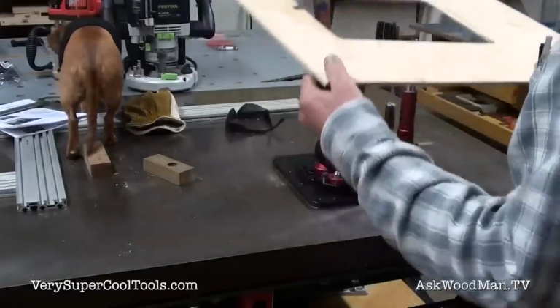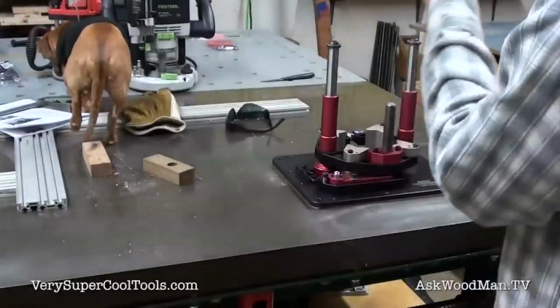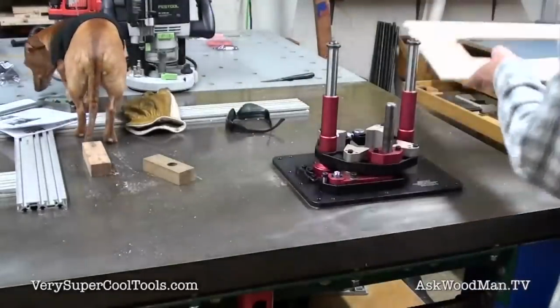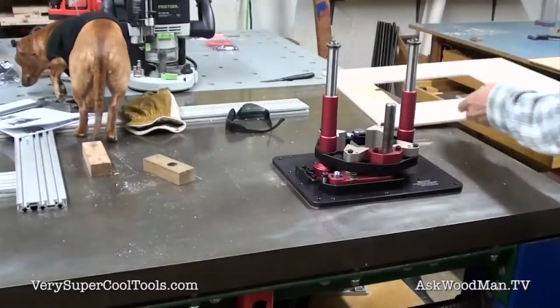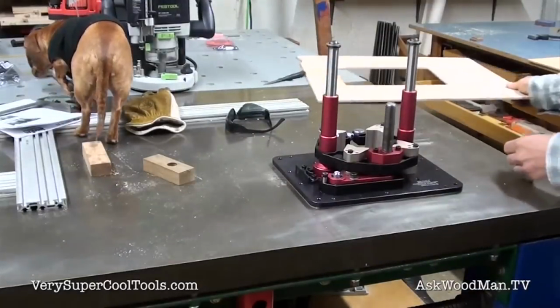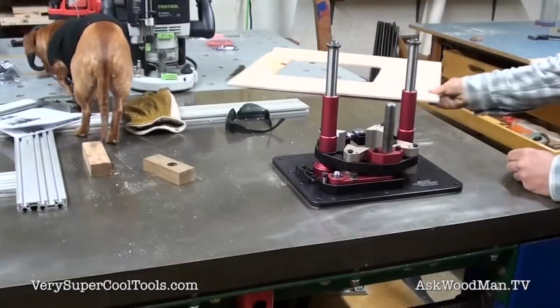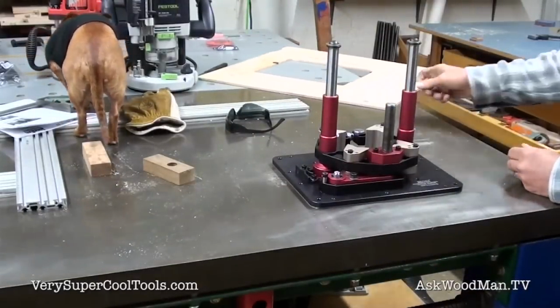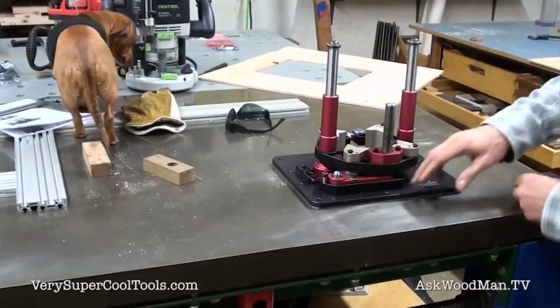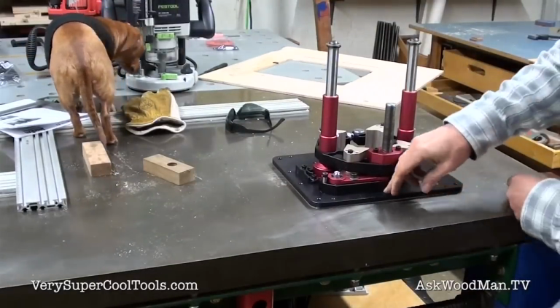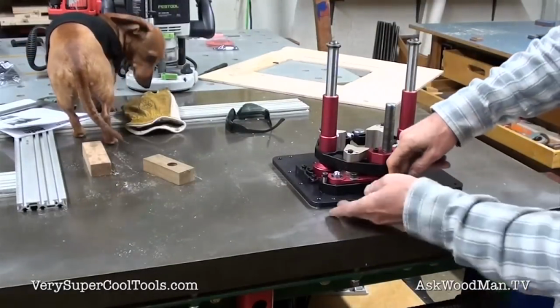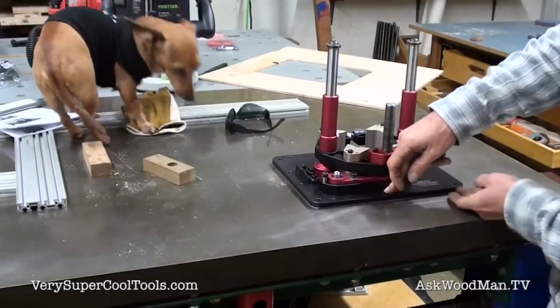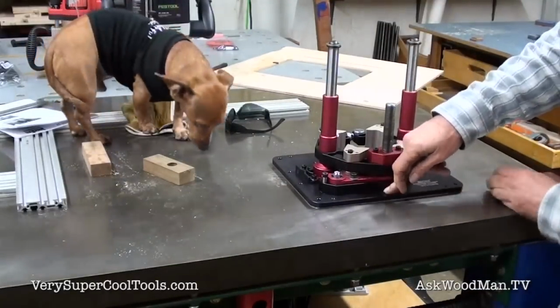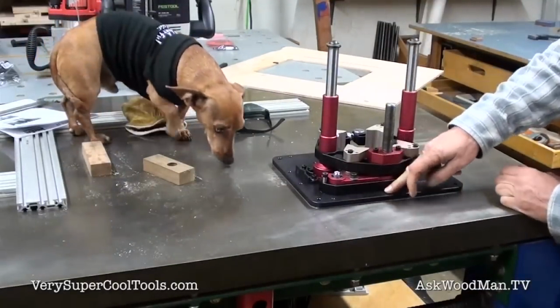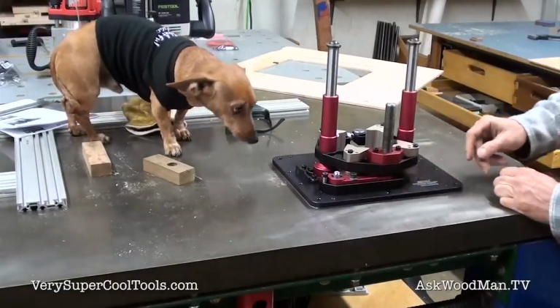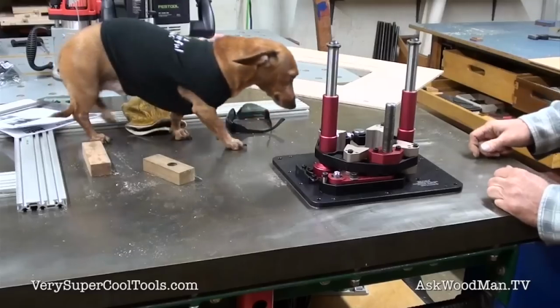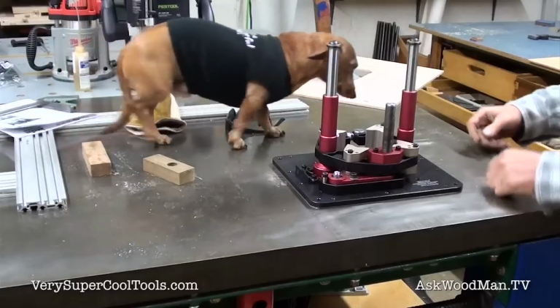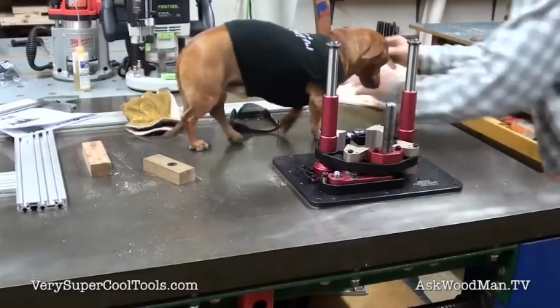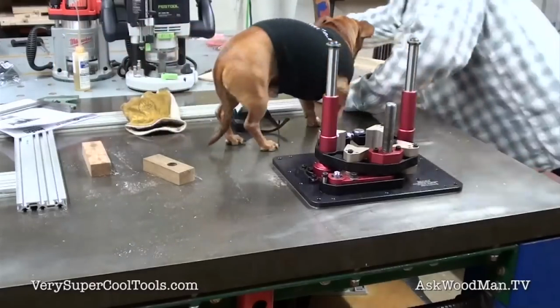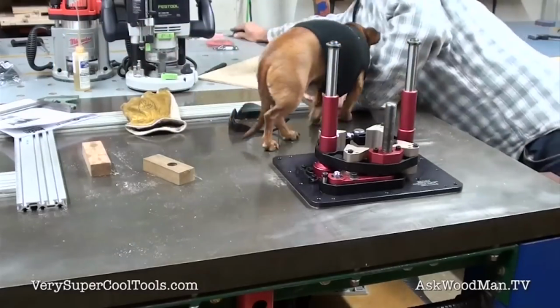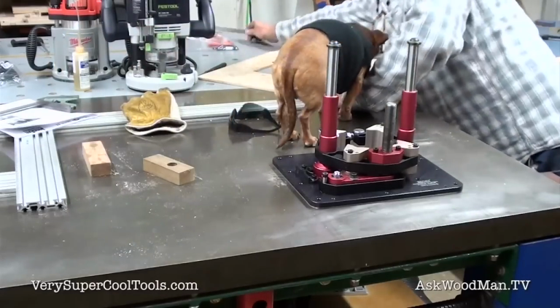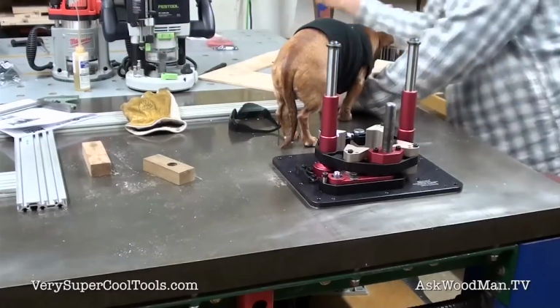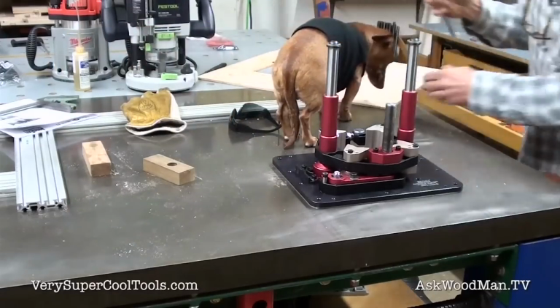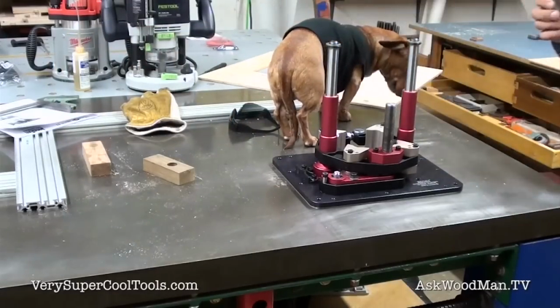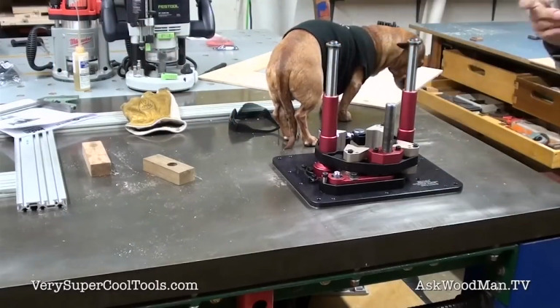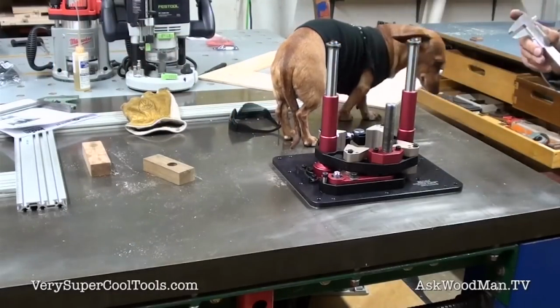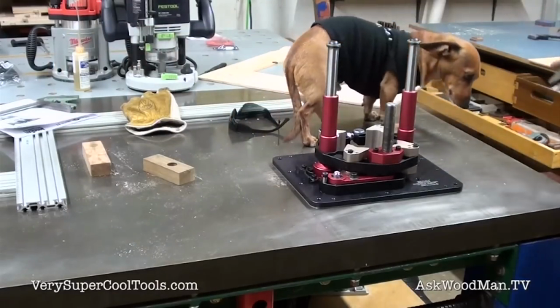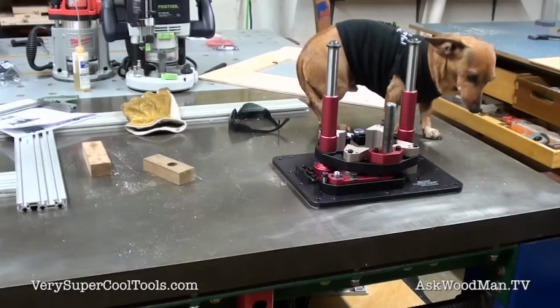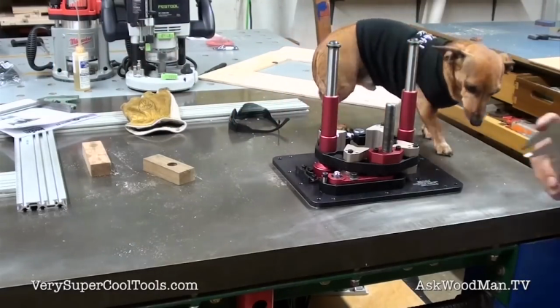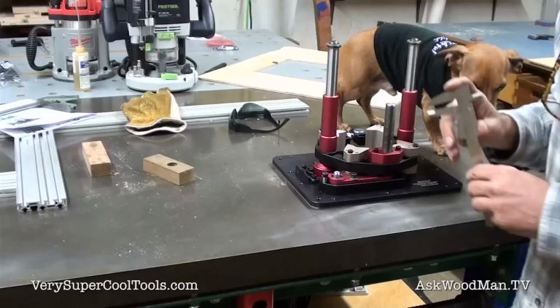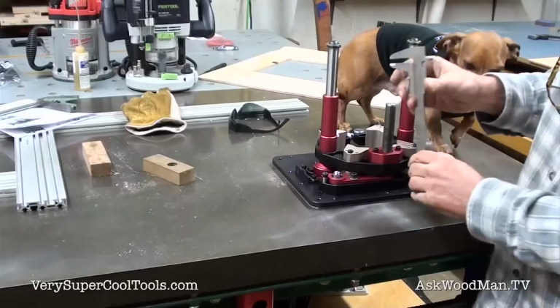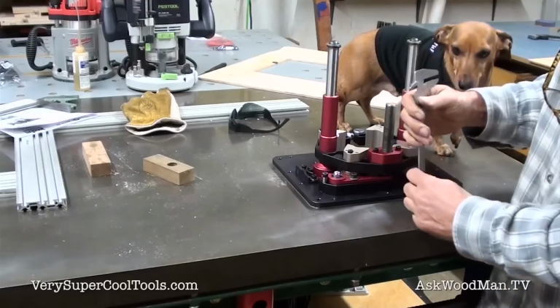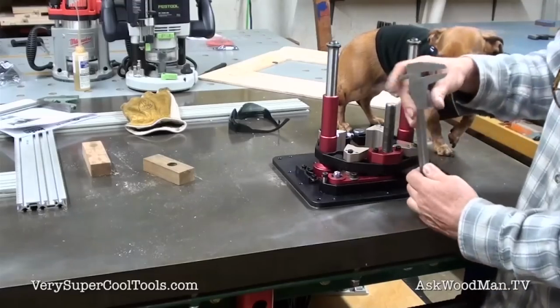What I can do now is pull a measurement off this cast iron top with the calipers, and I'll know how deep I need to route plus one millimeter. That's what I'm going to route.